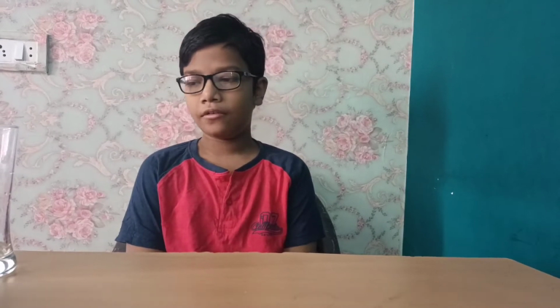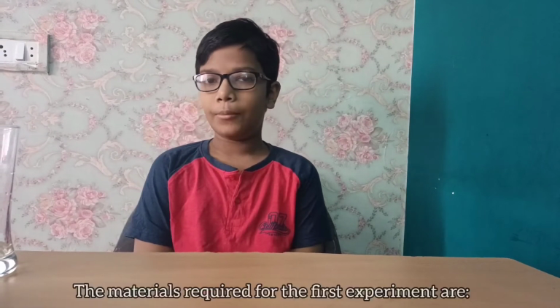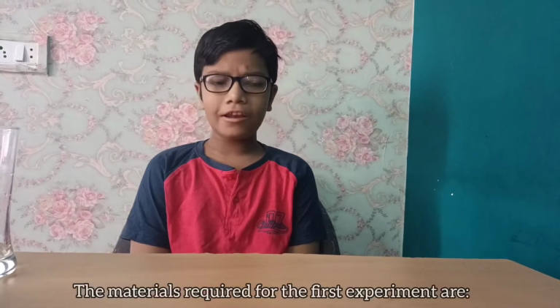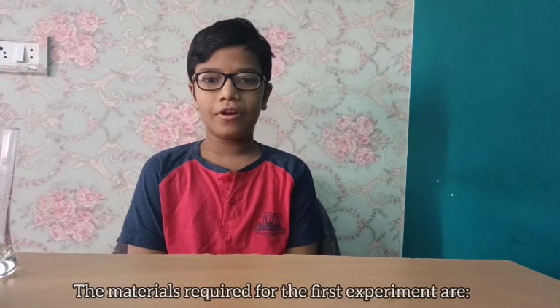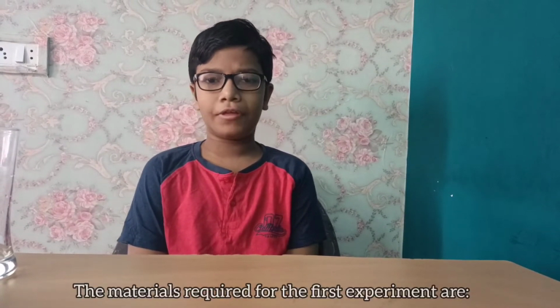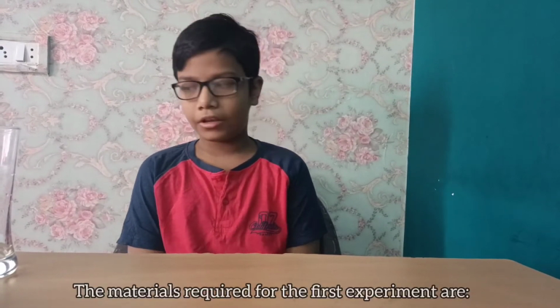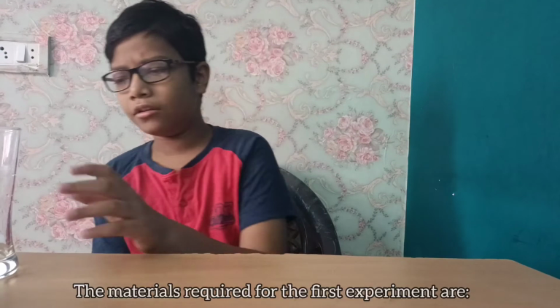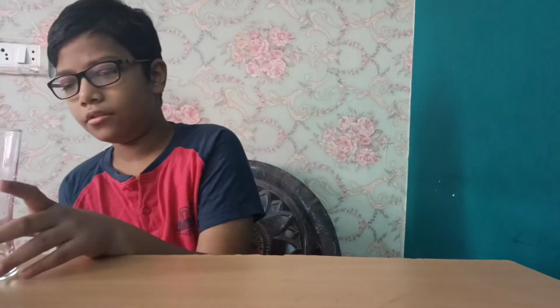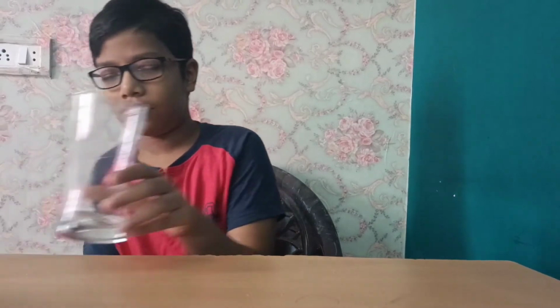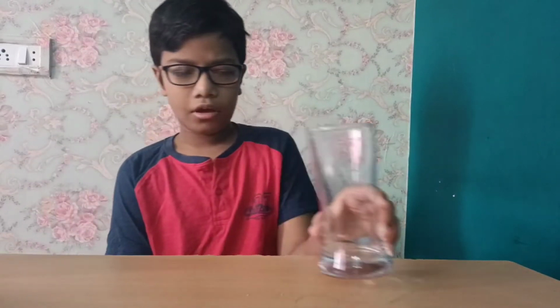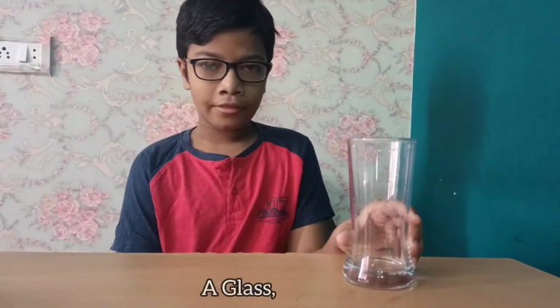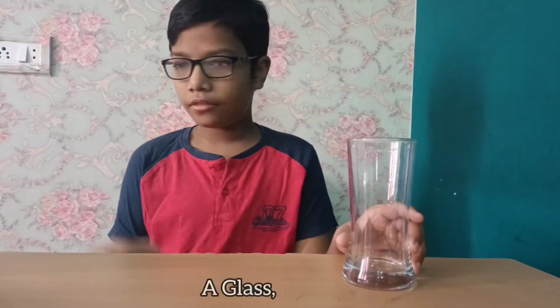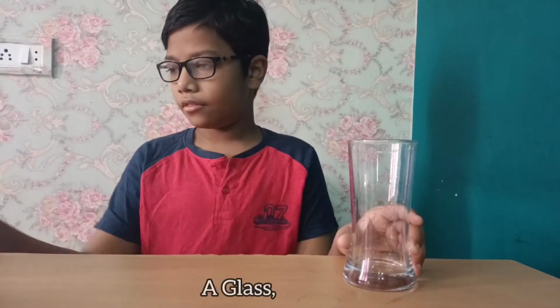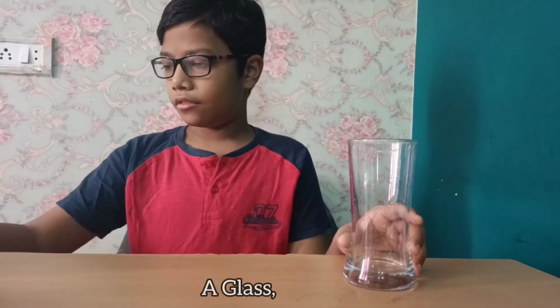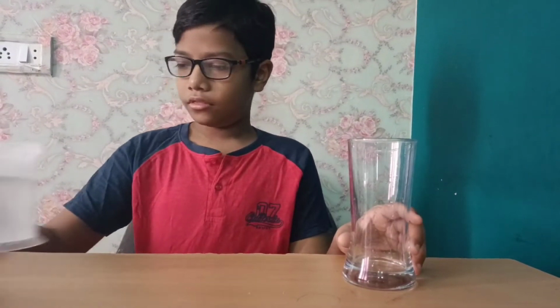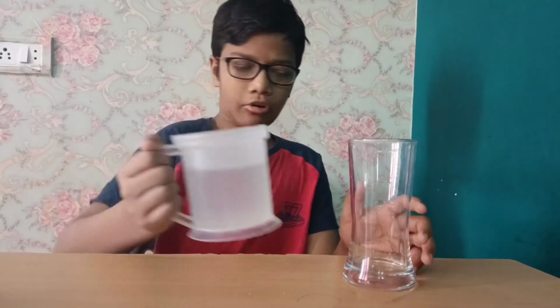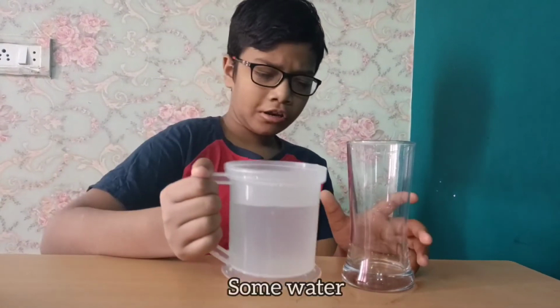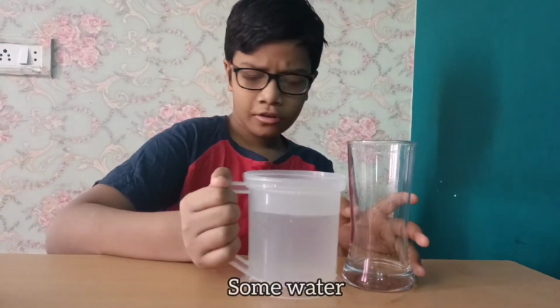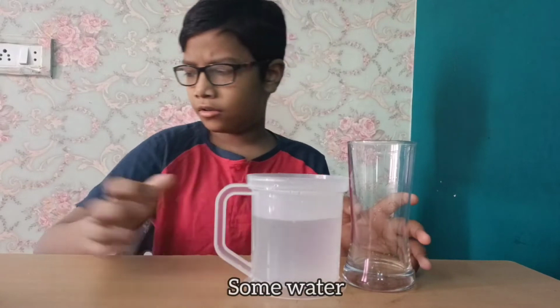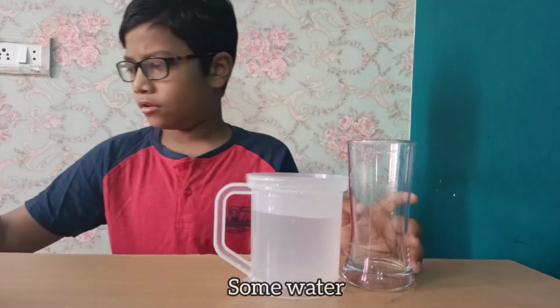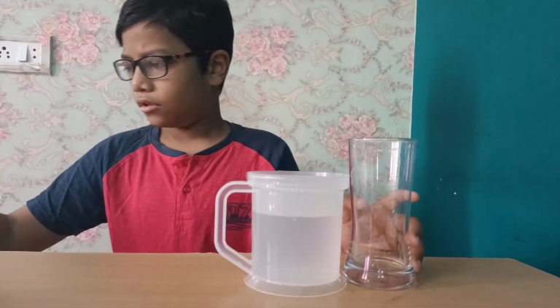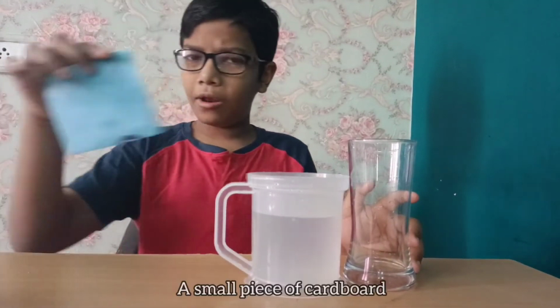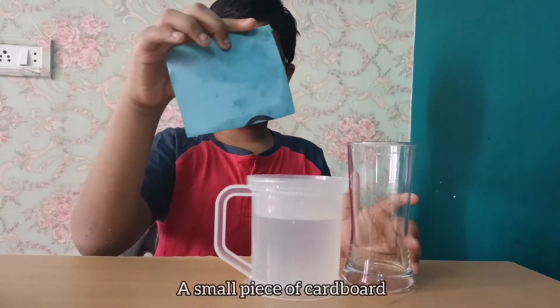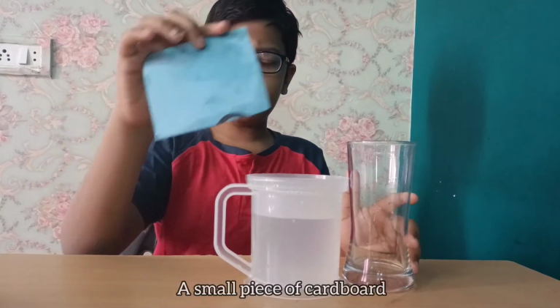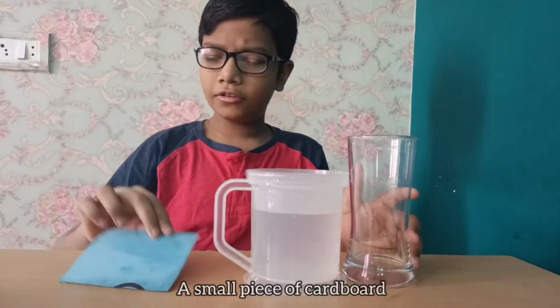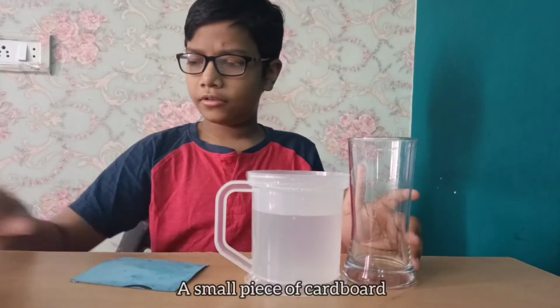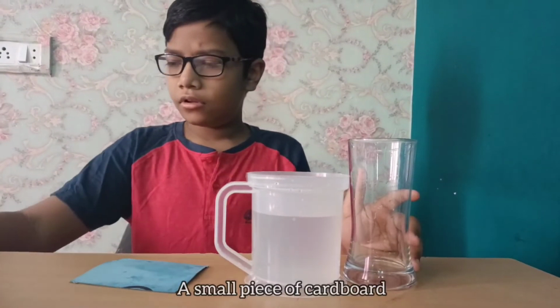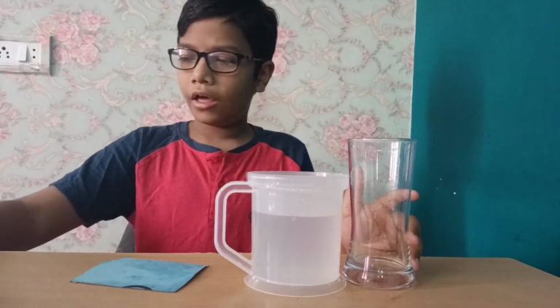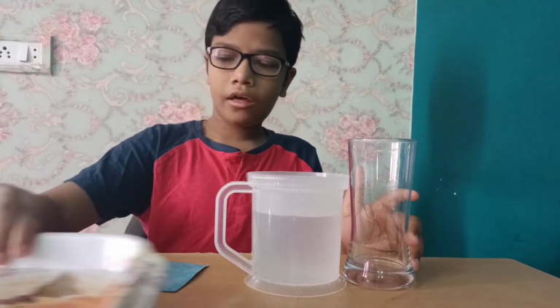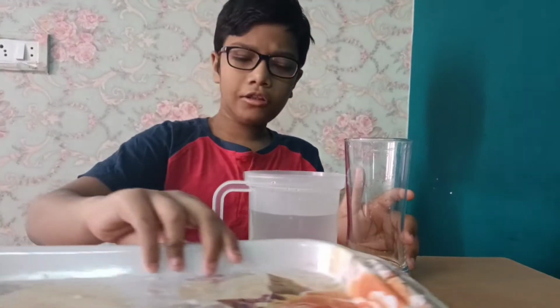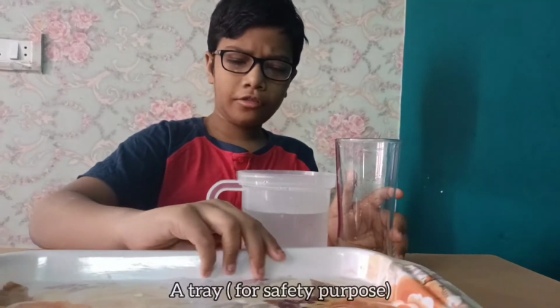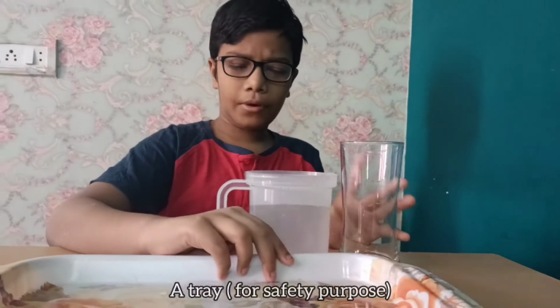The materials required for the first experiment are a glass, some water, a small piece of cardboard, and a tray for safety purposes.